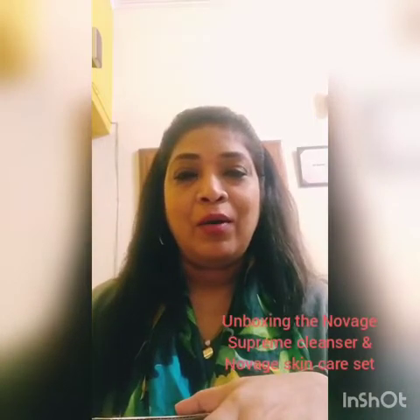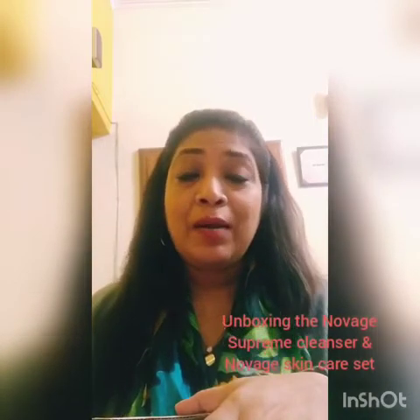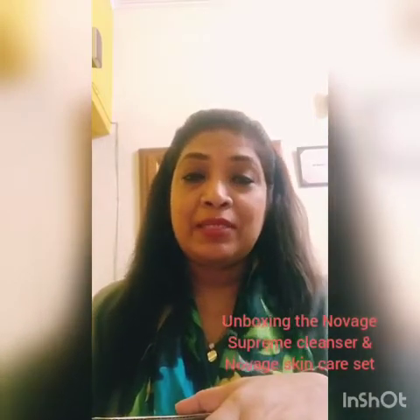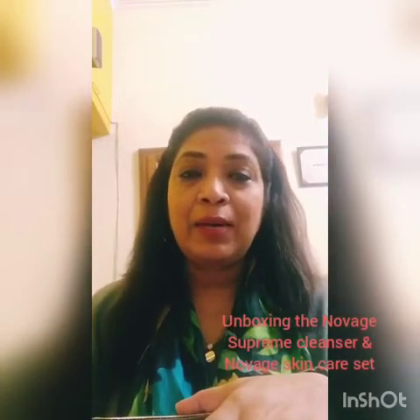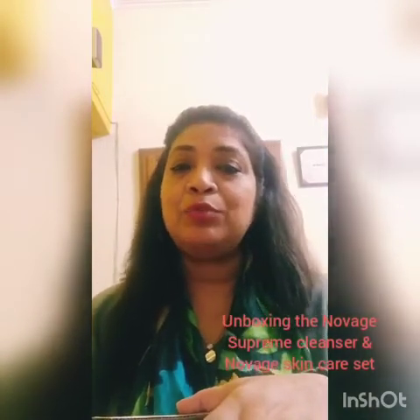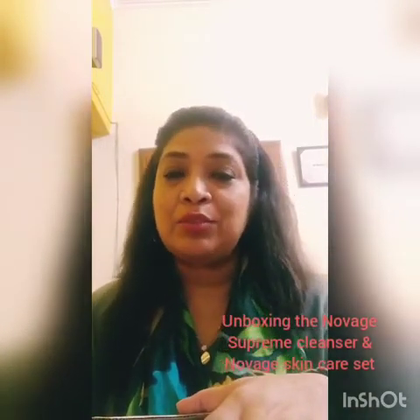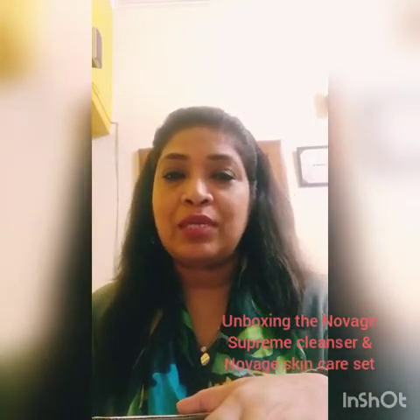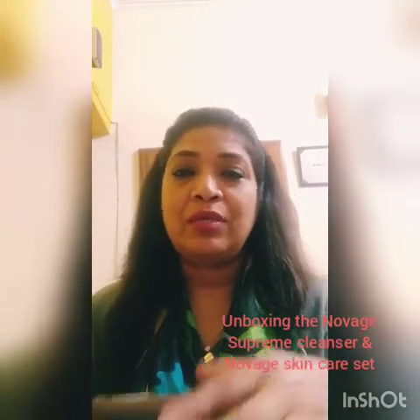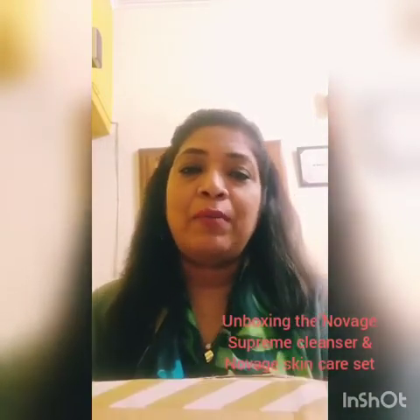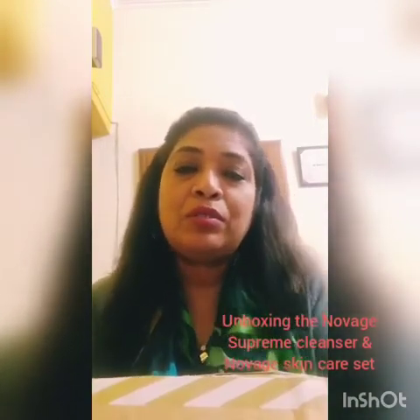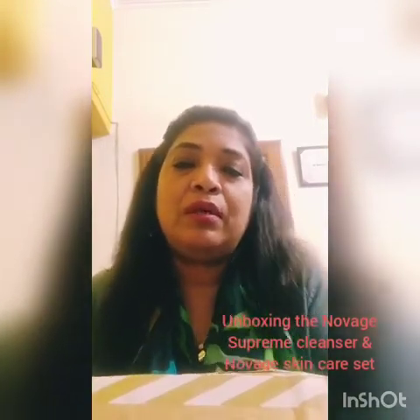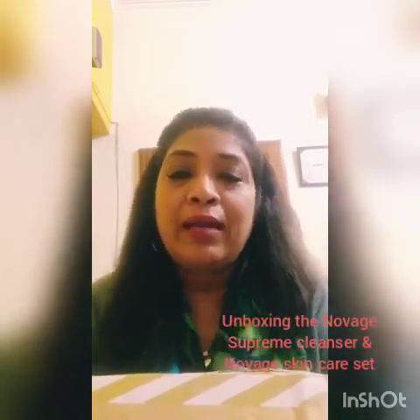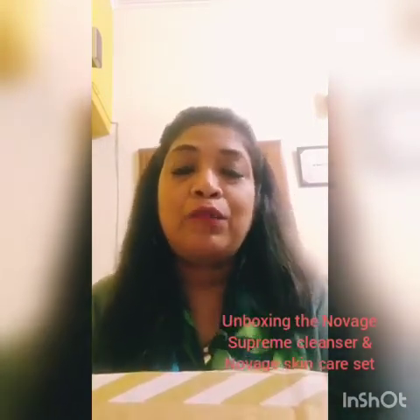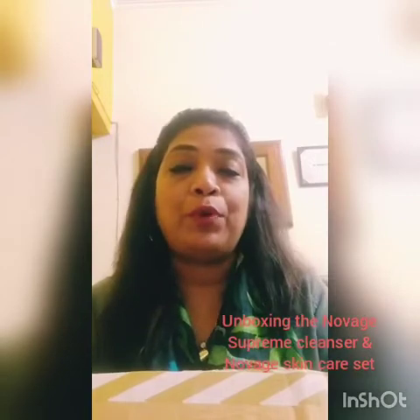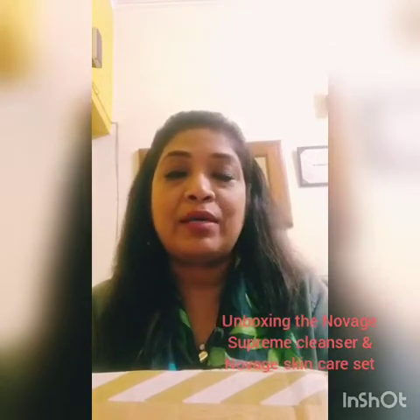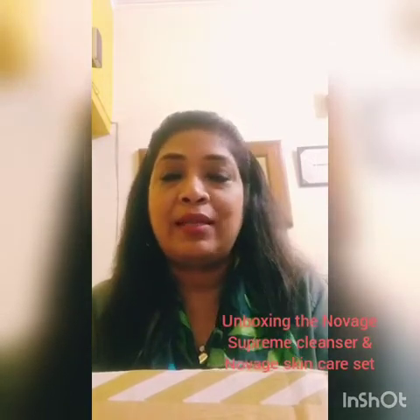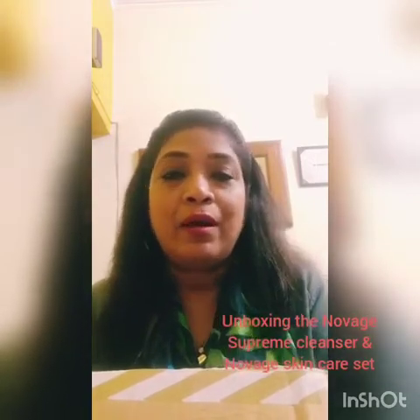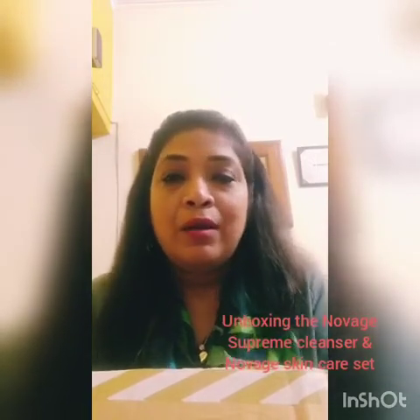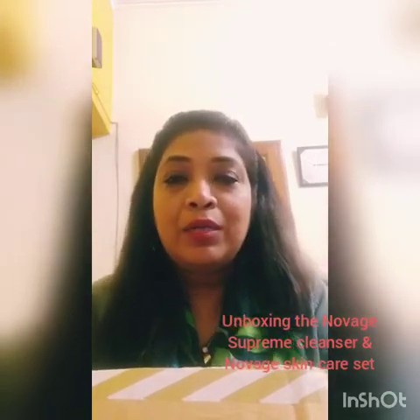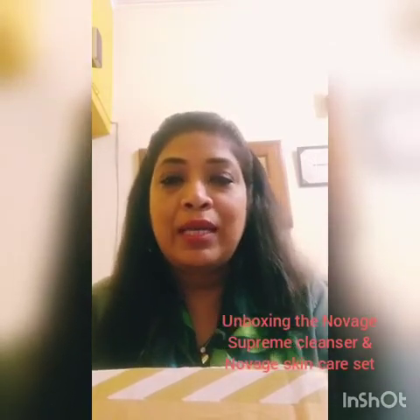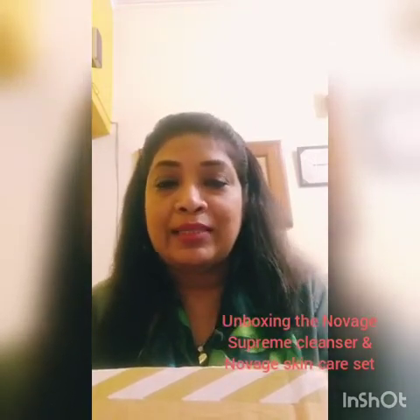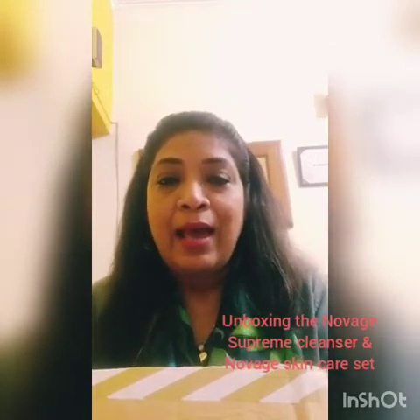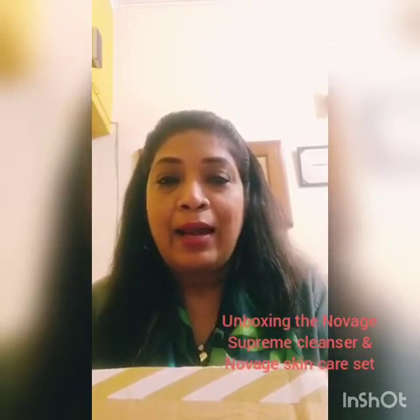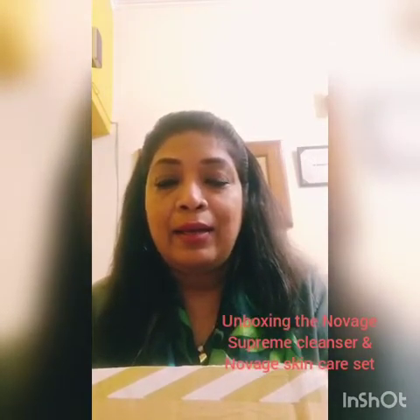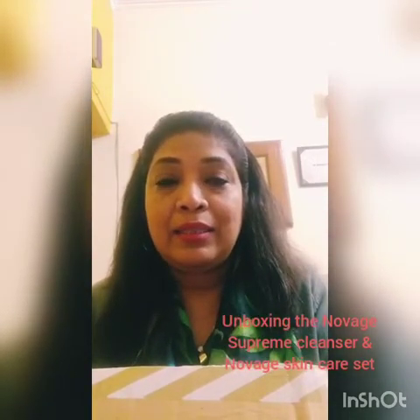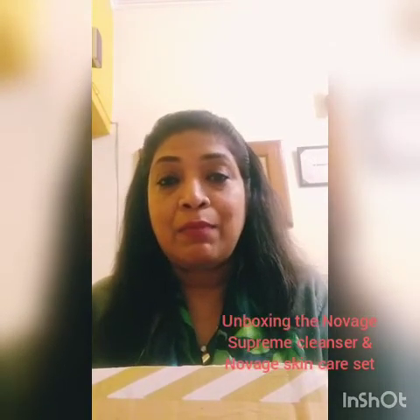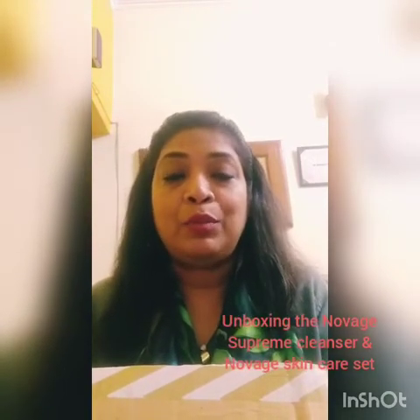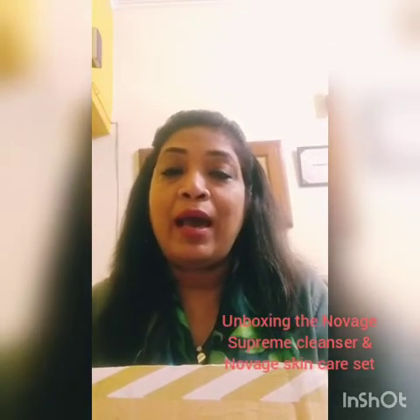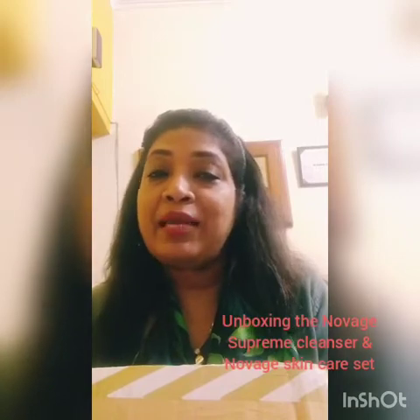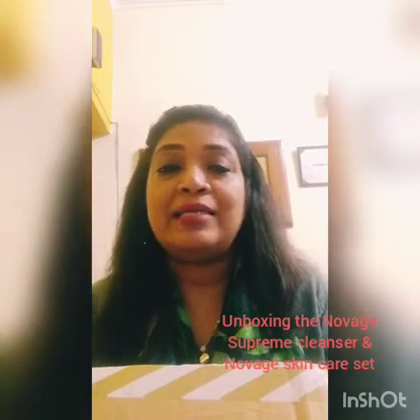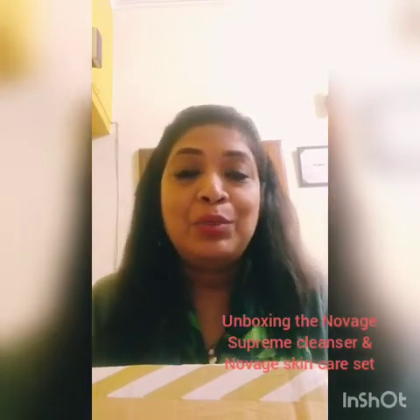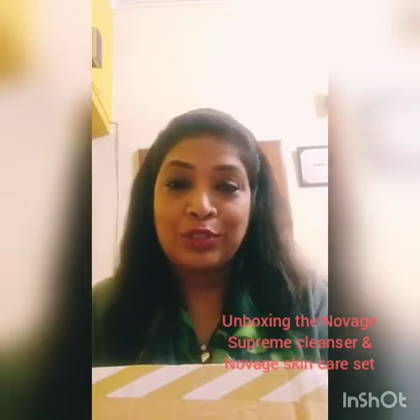Talking about last year, in 2018, Oriflame launched a great deal of new products and they were really unique and nice. And this month we have an exciting new launch.